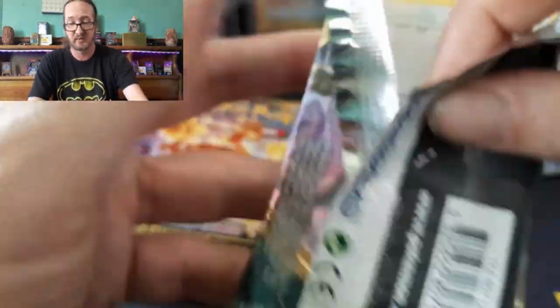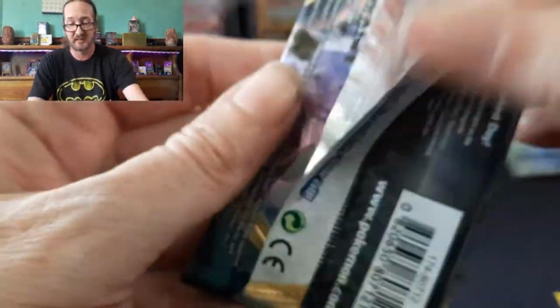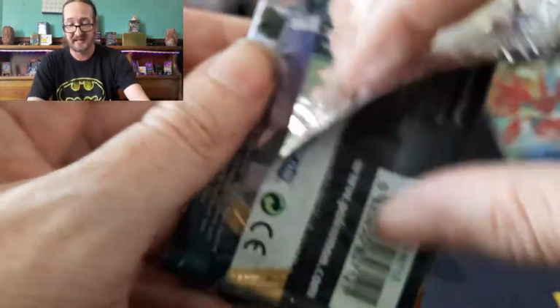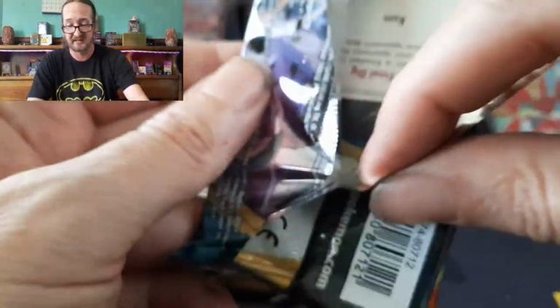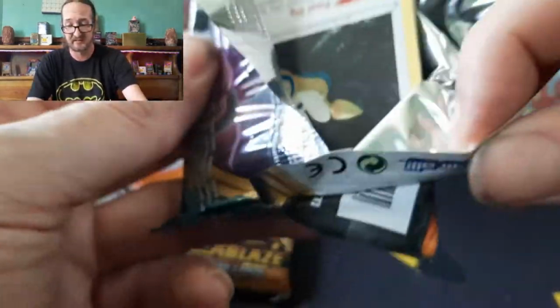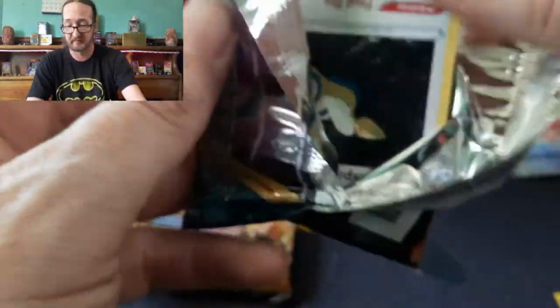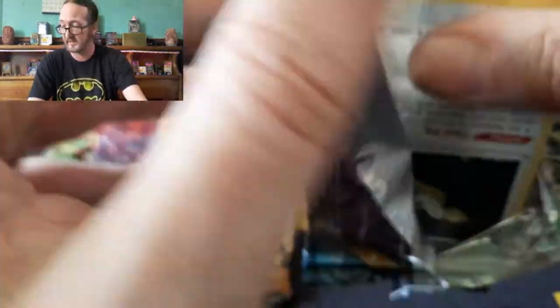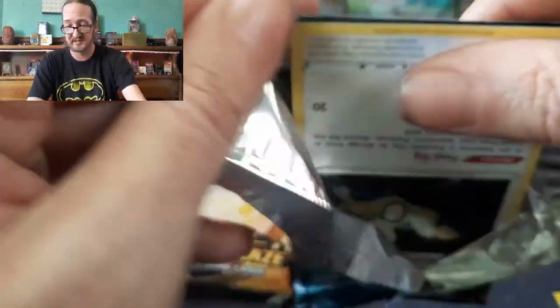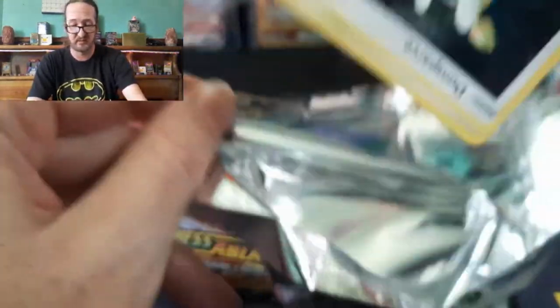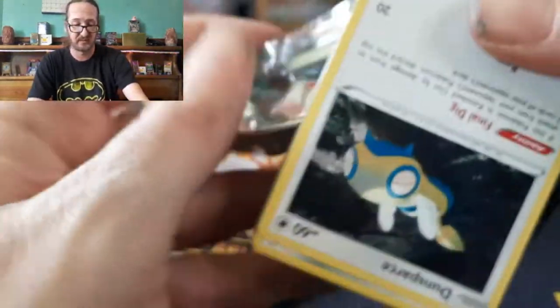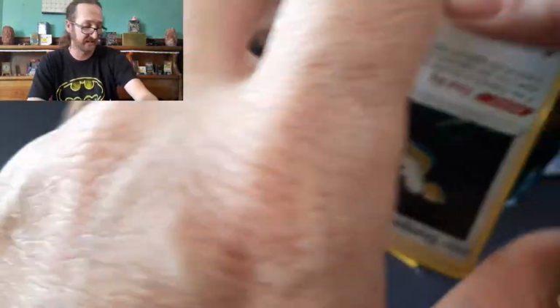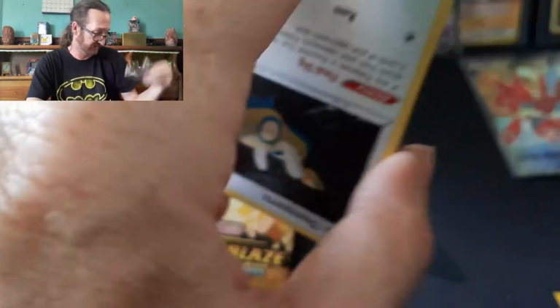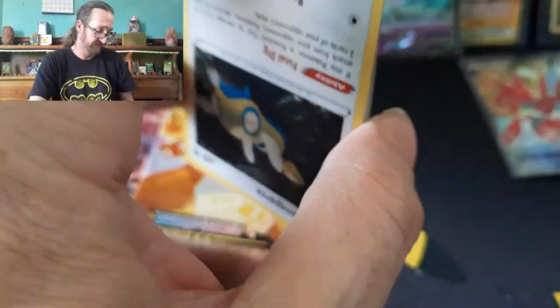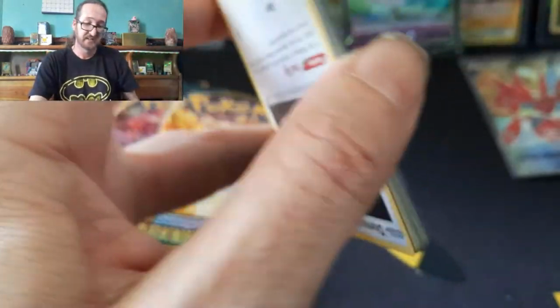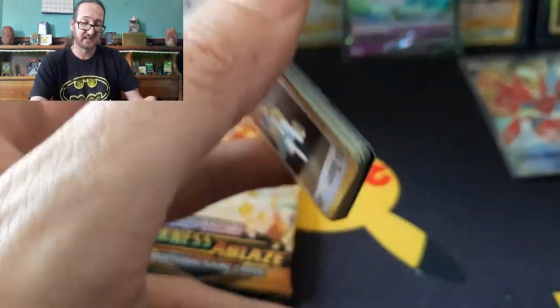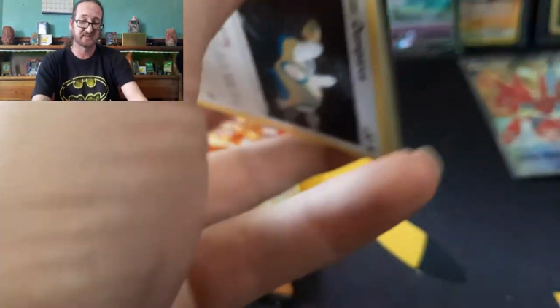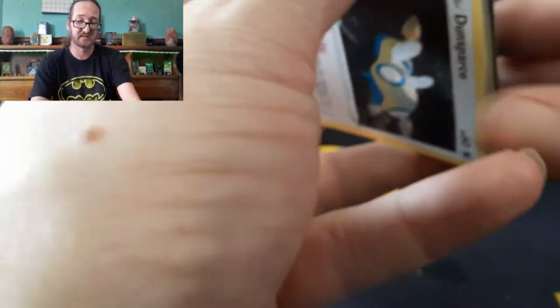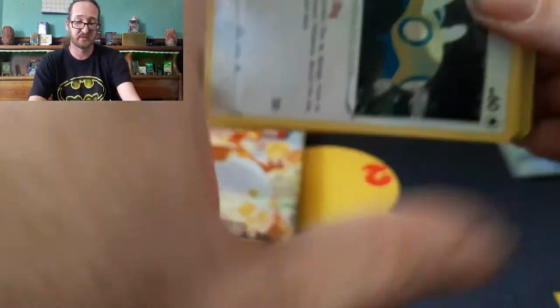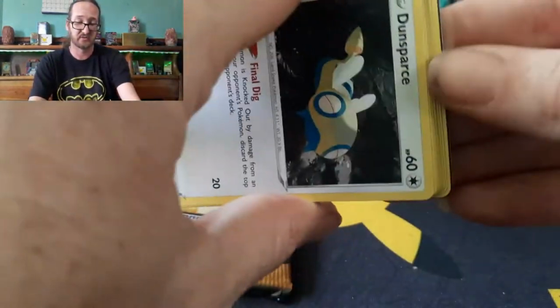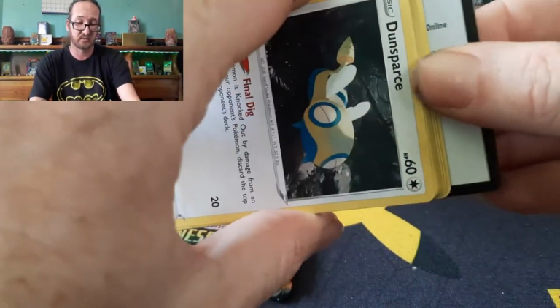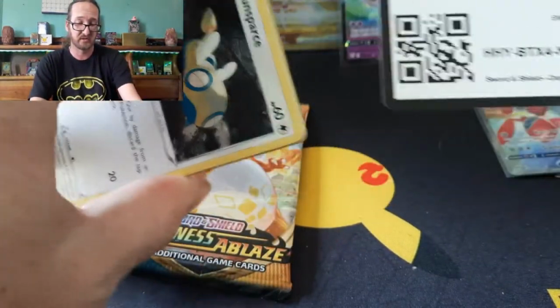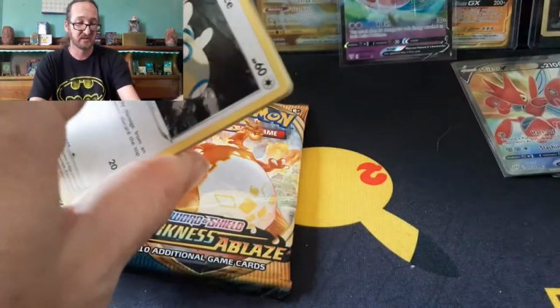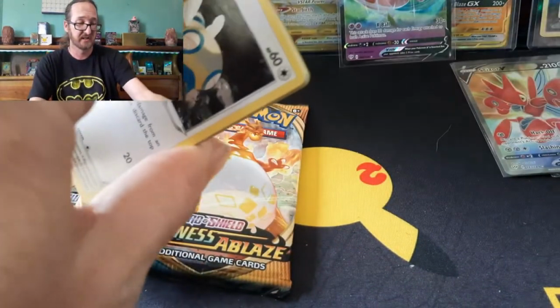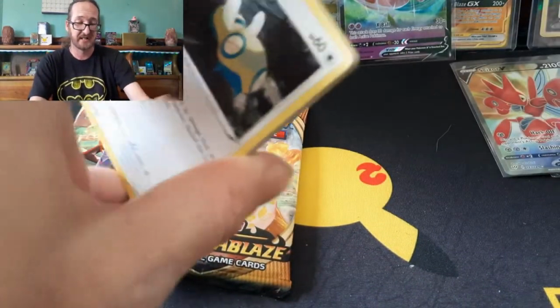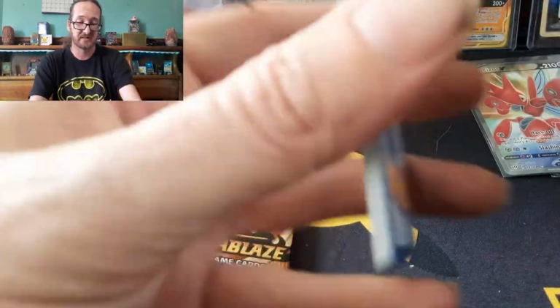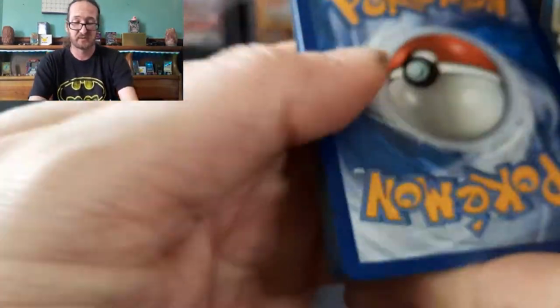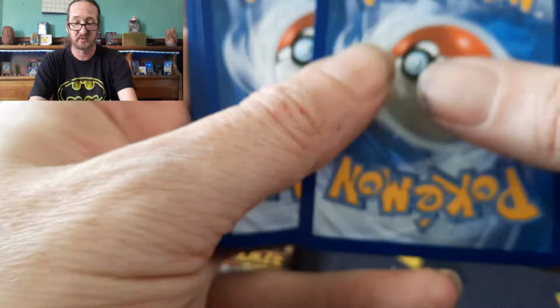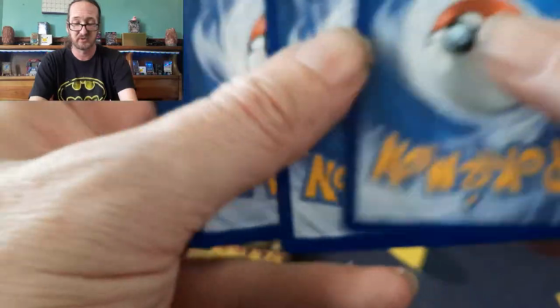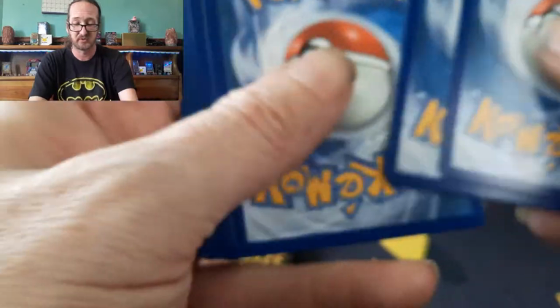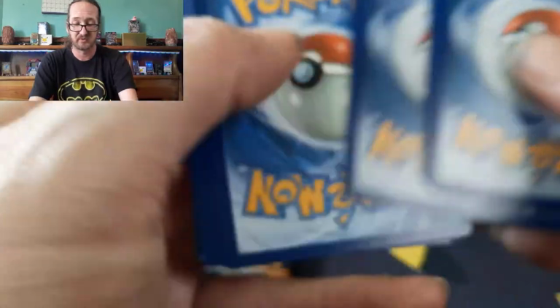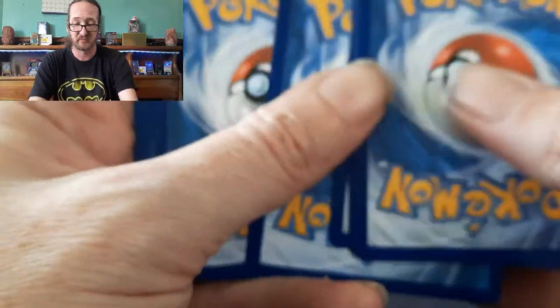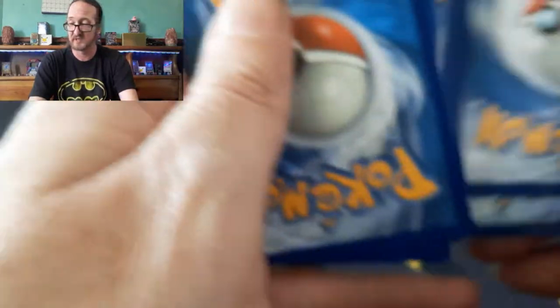Let's see what else we can get out of here. Code card — one, two, three, four. Next pack results.